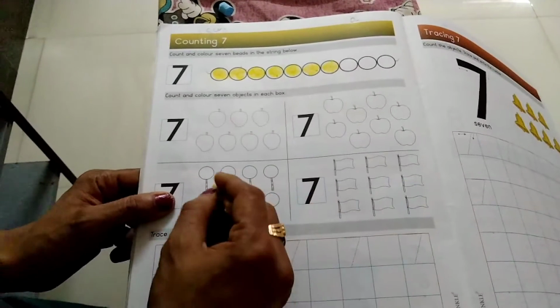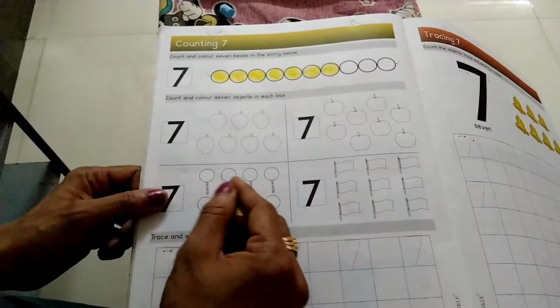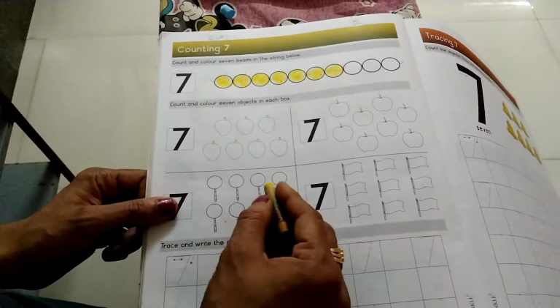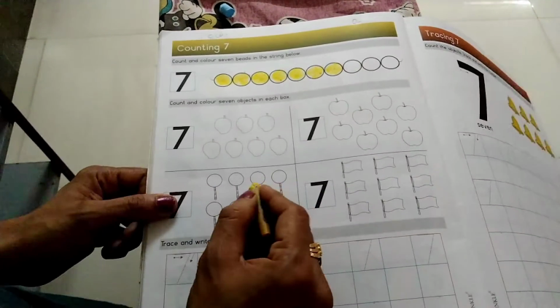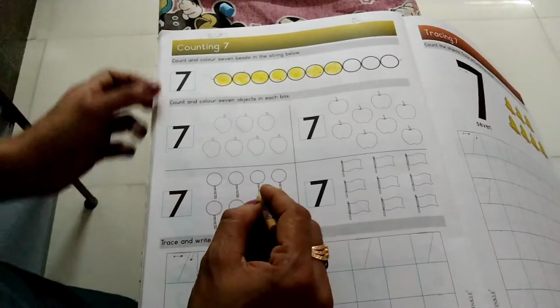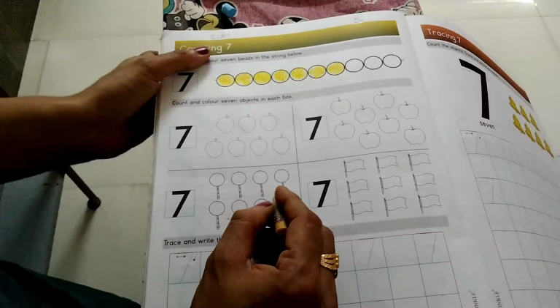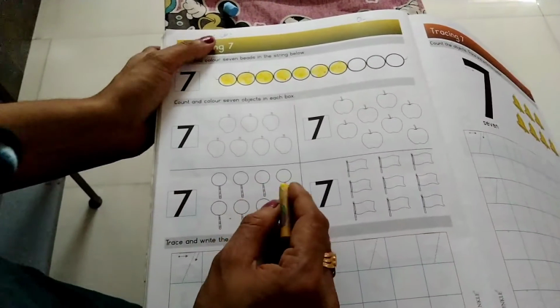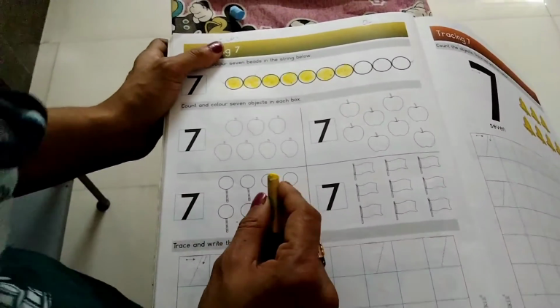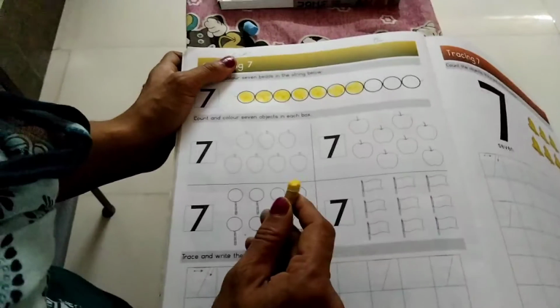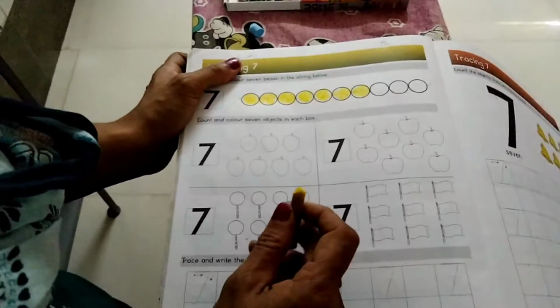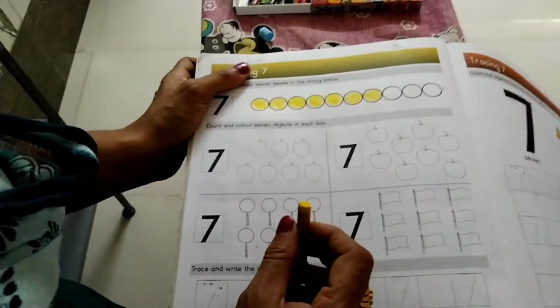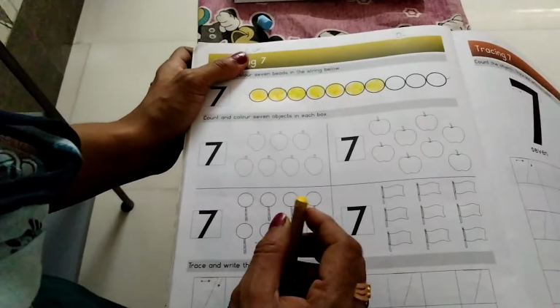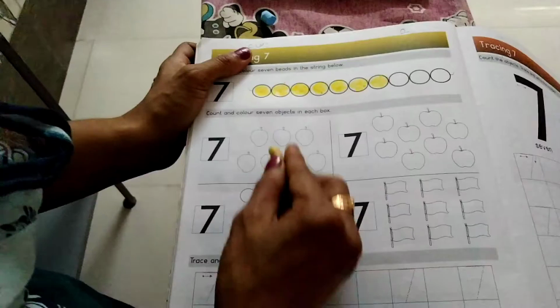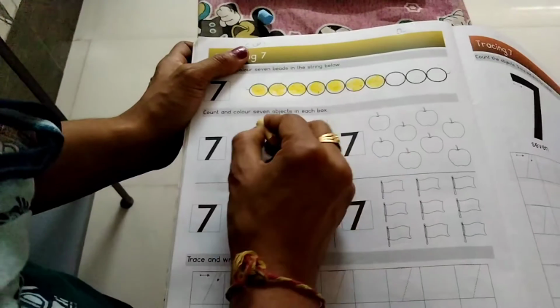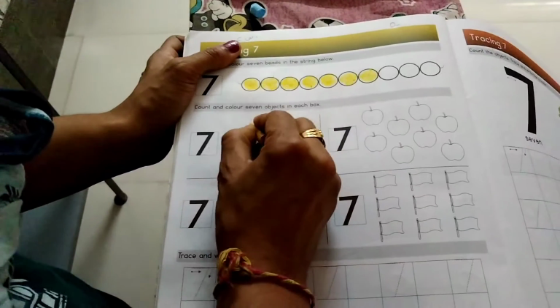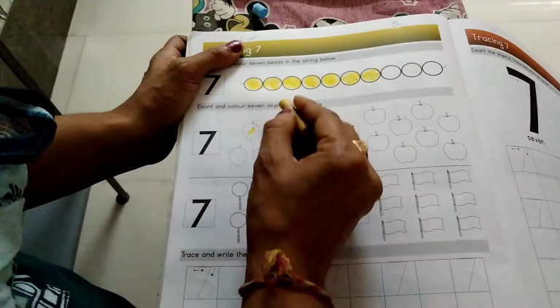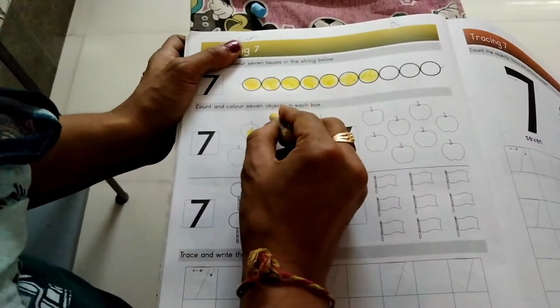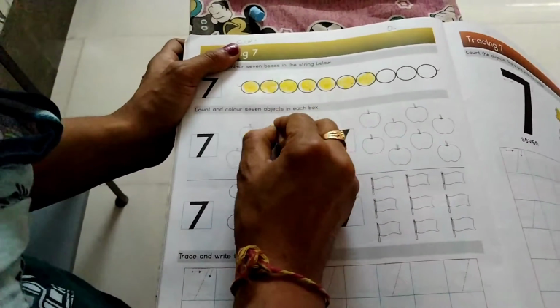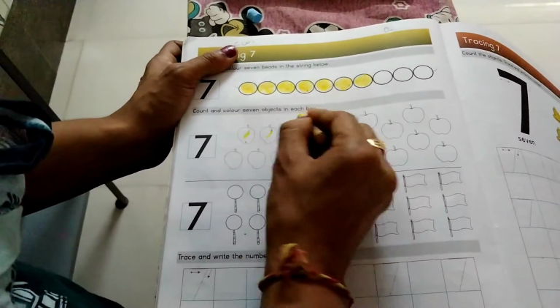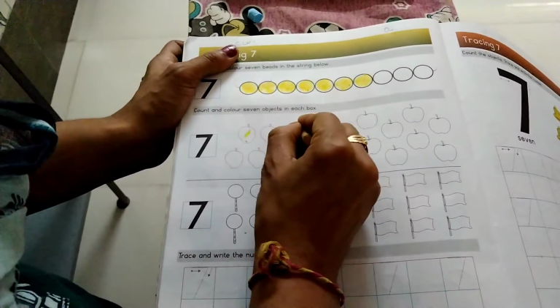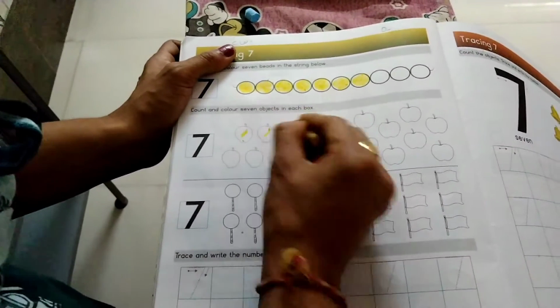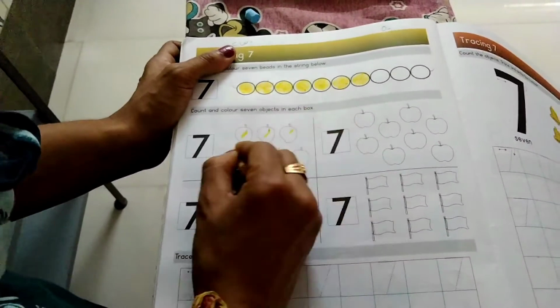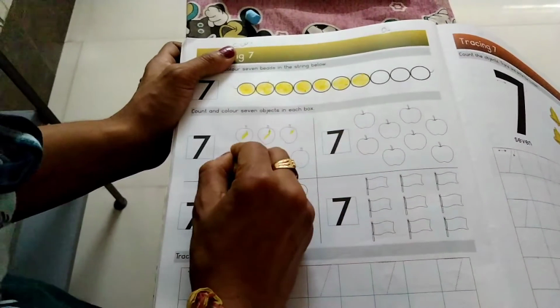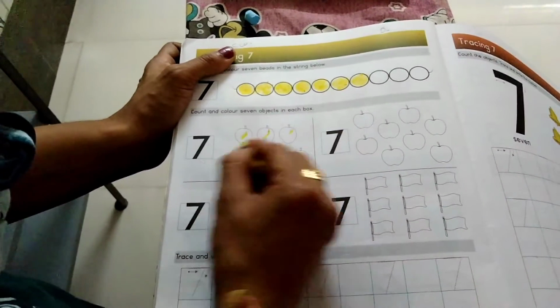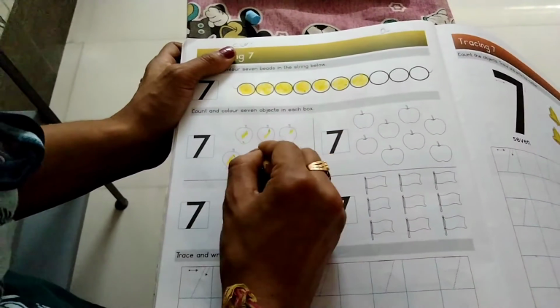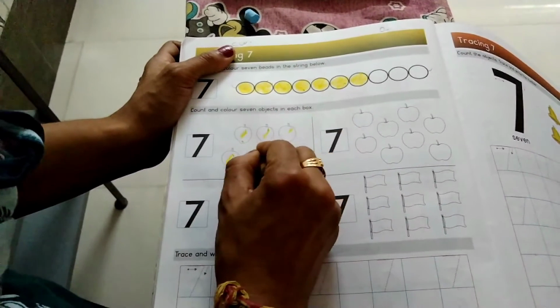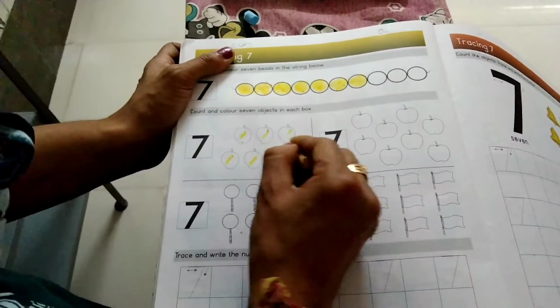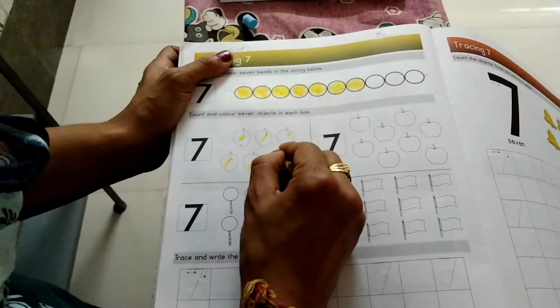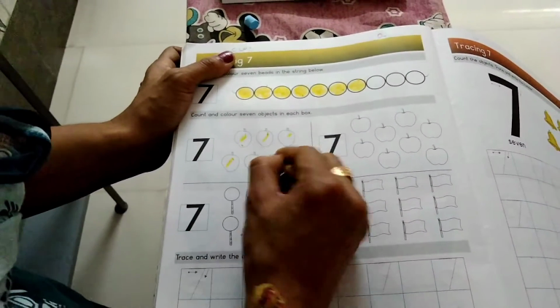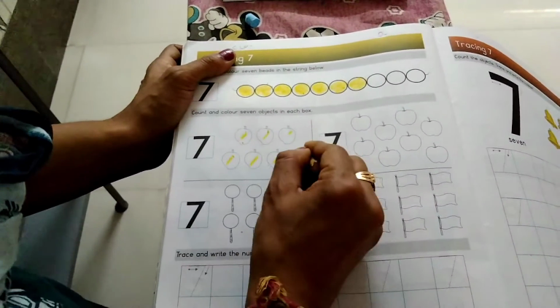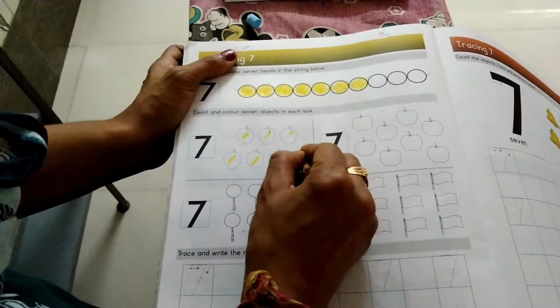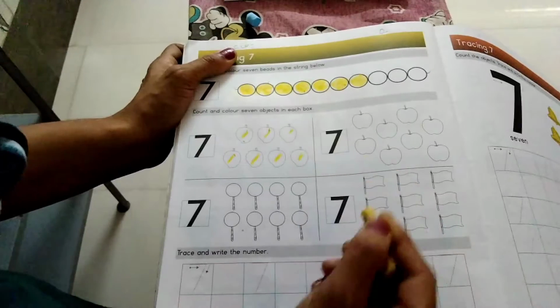Then we have 7 mangoes. First we have 7 mangoes. Count and color it. 1, 2, 3, 4, 5, 6, 7.